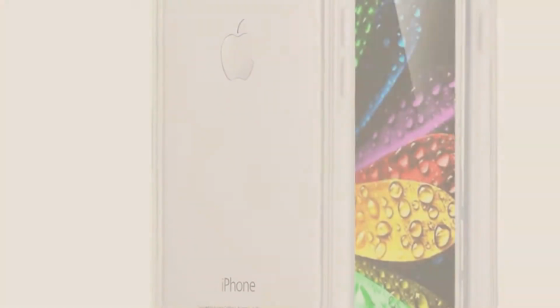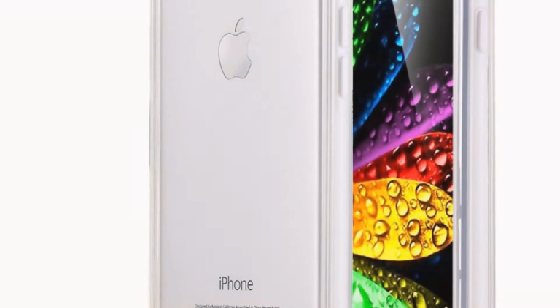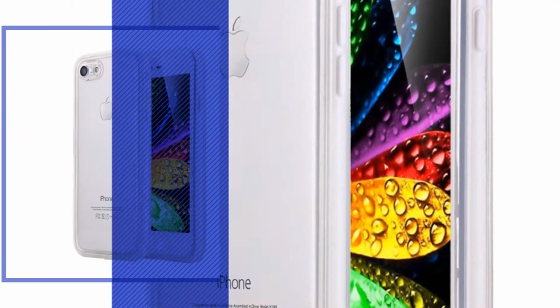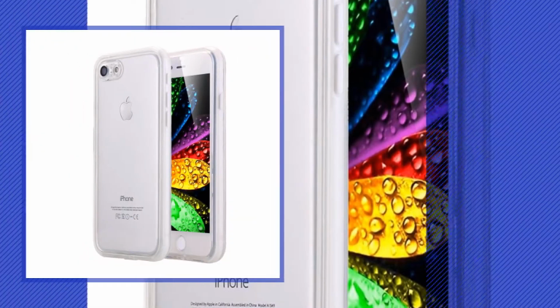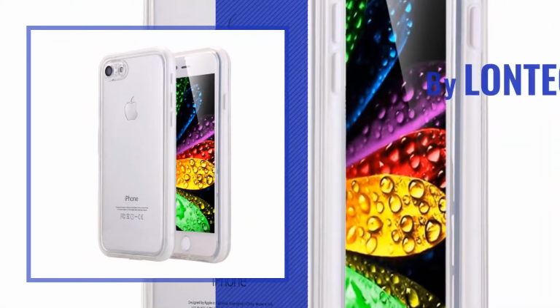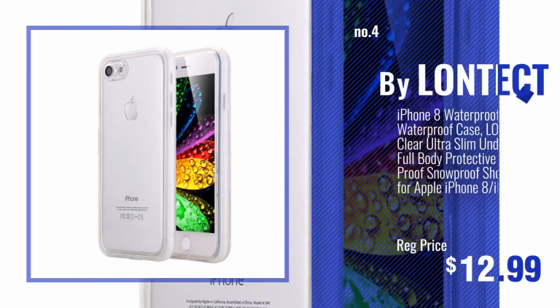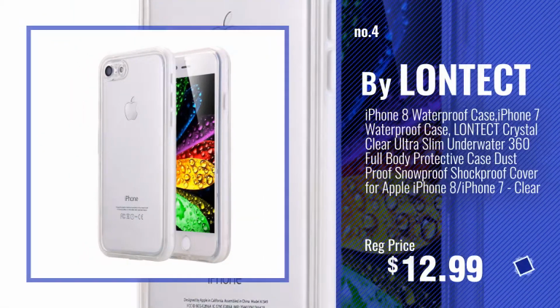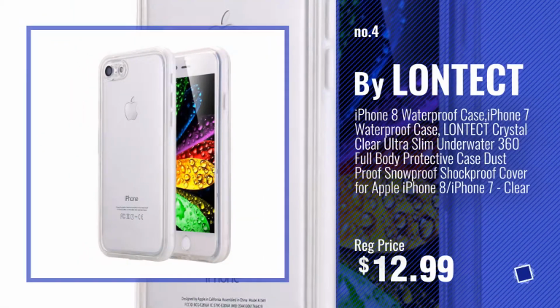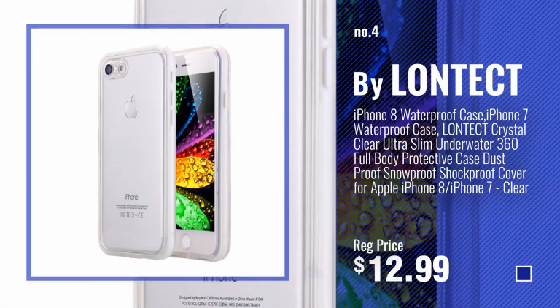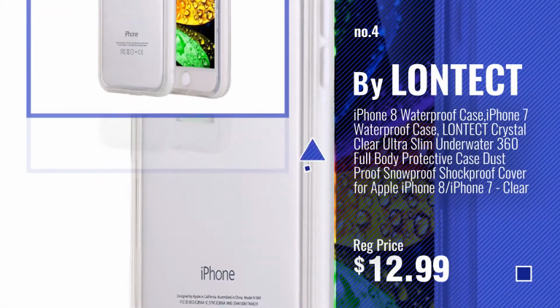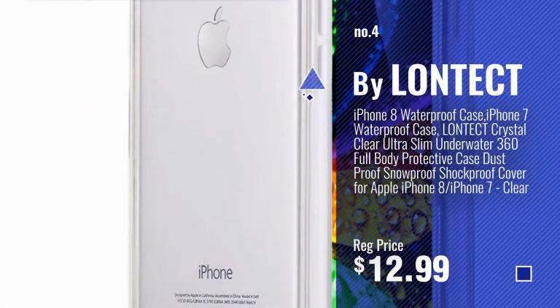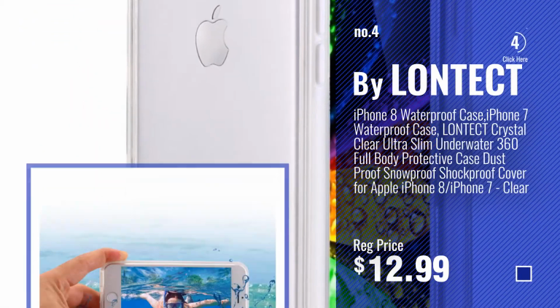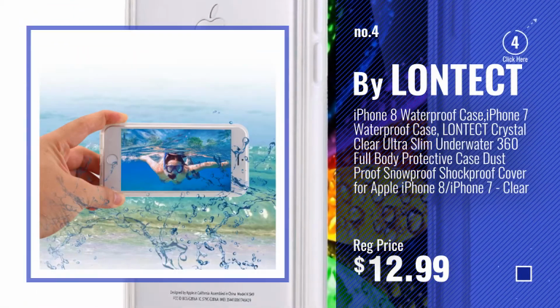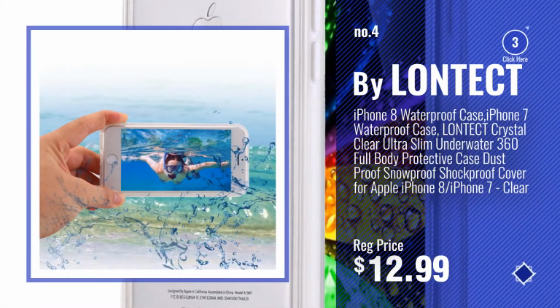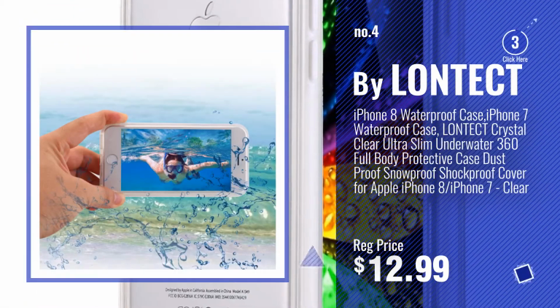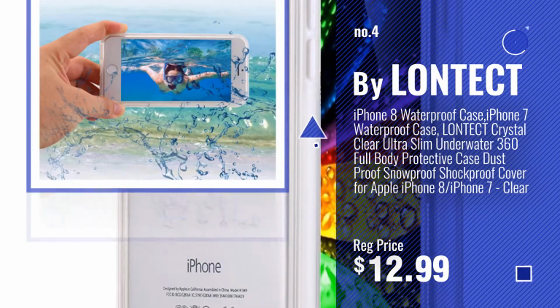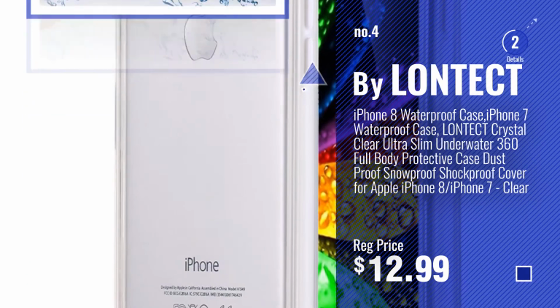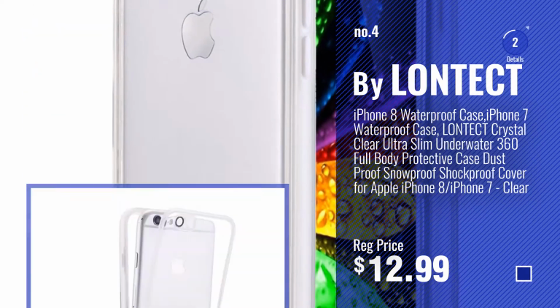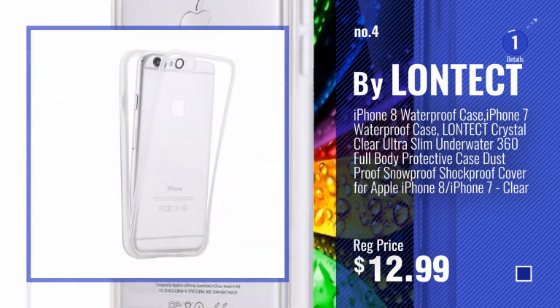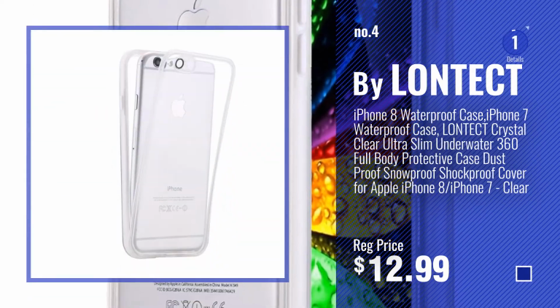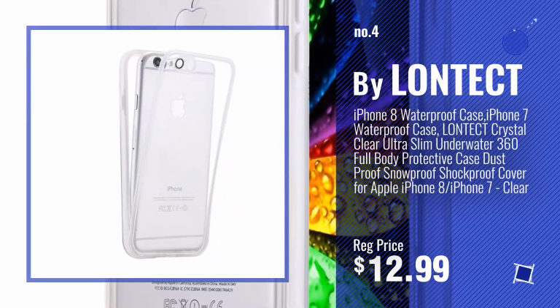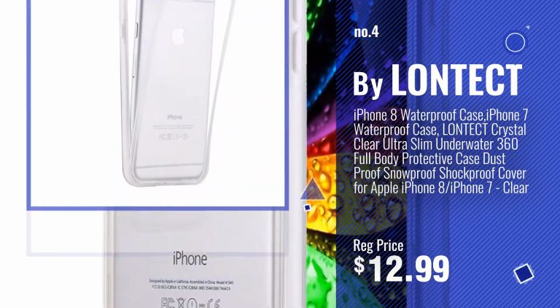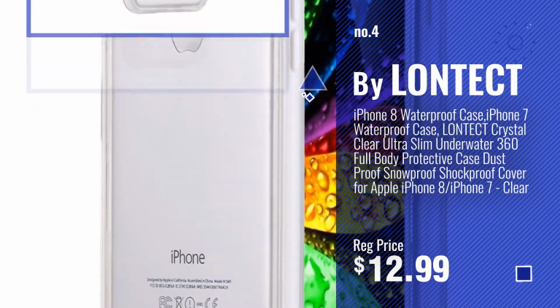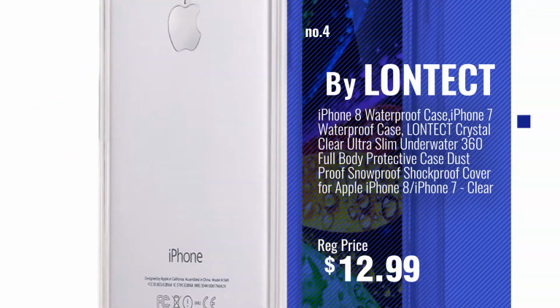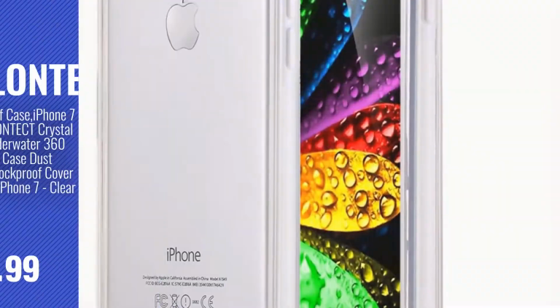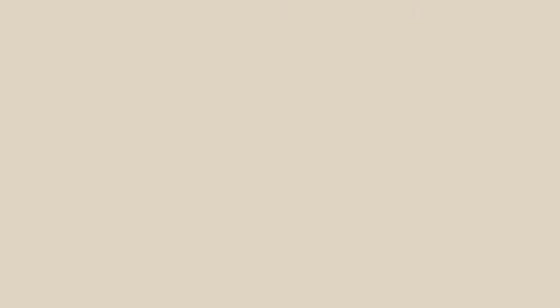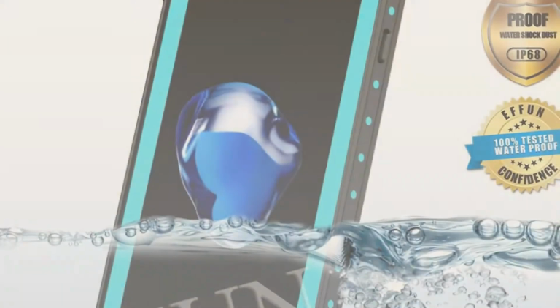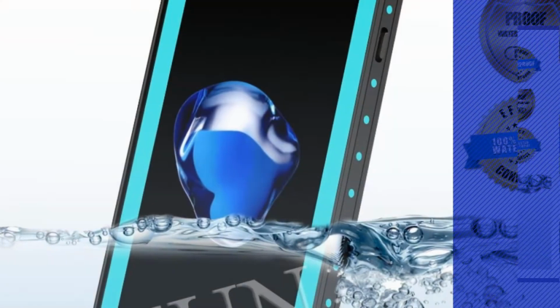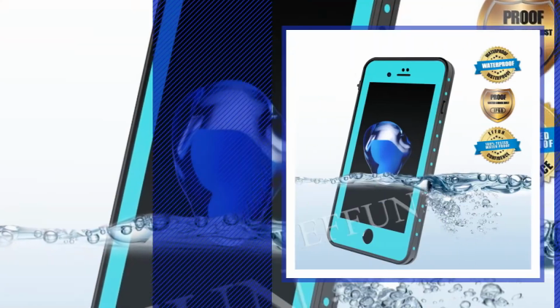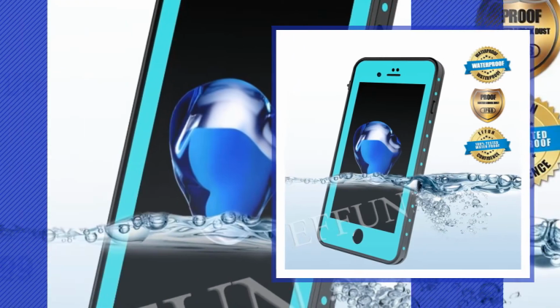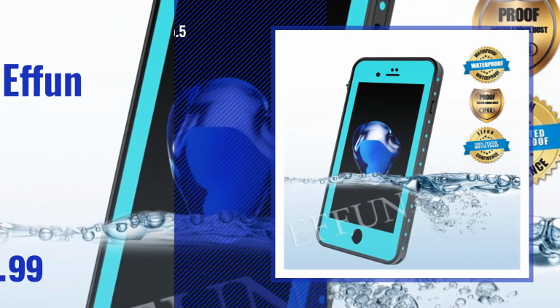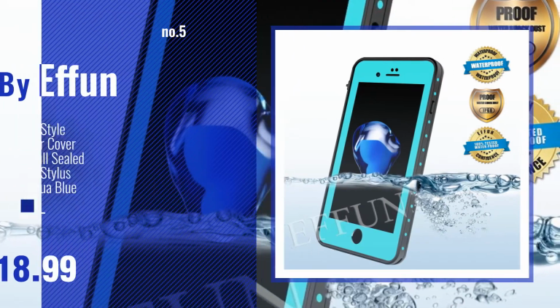Number 4: Buy Lontect. Number 5: Buy Fume.